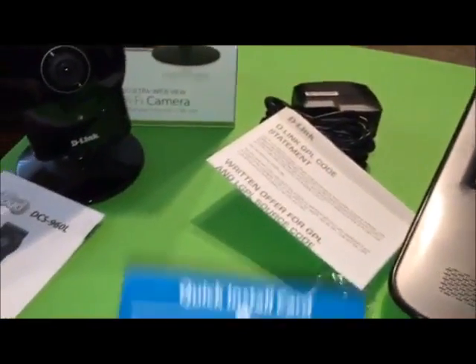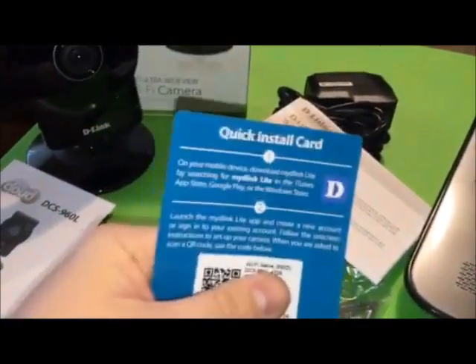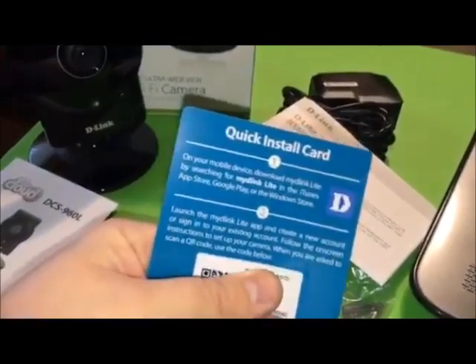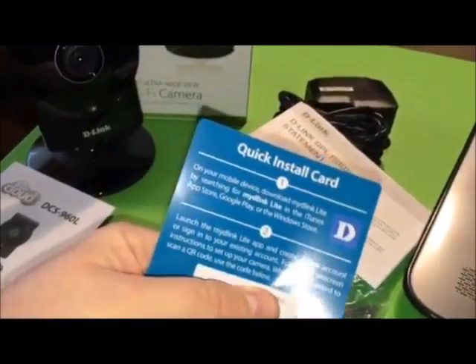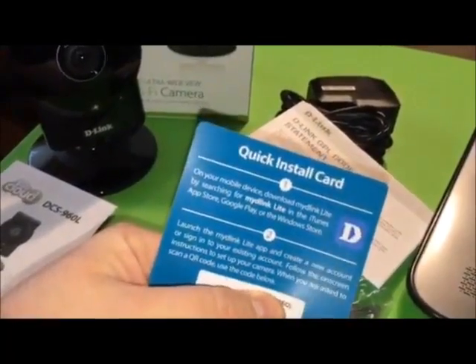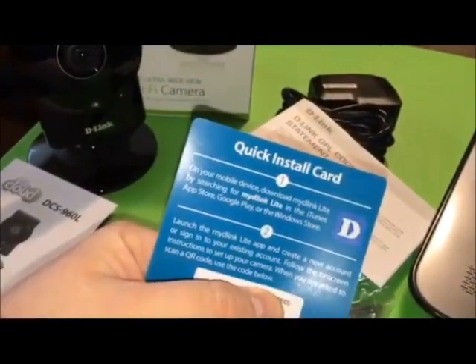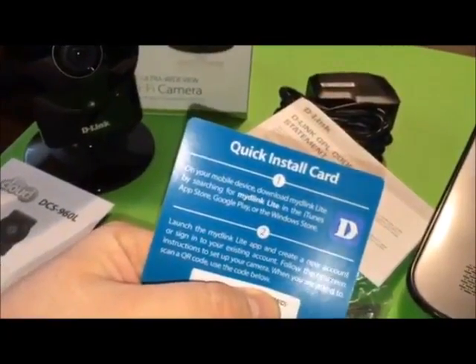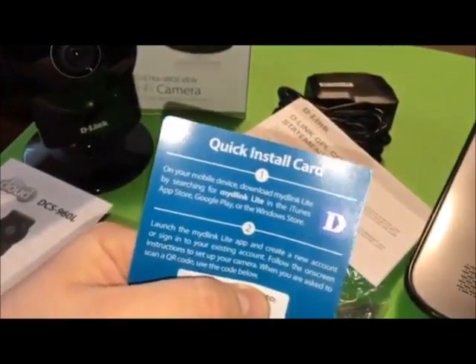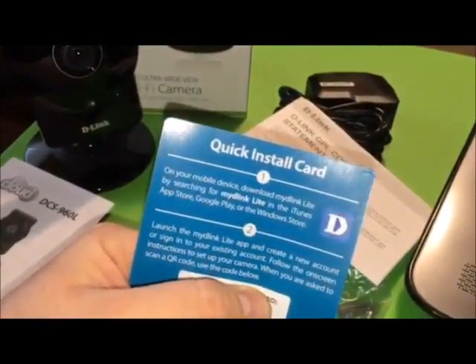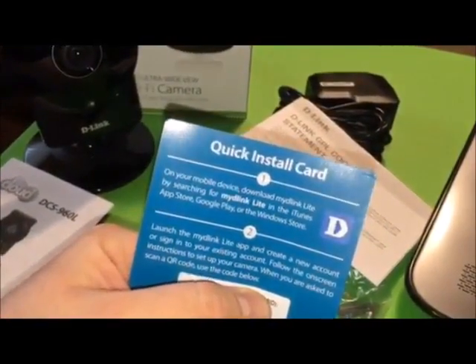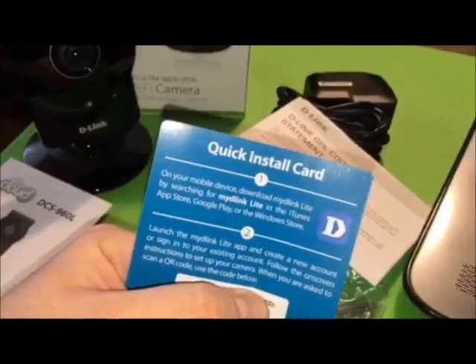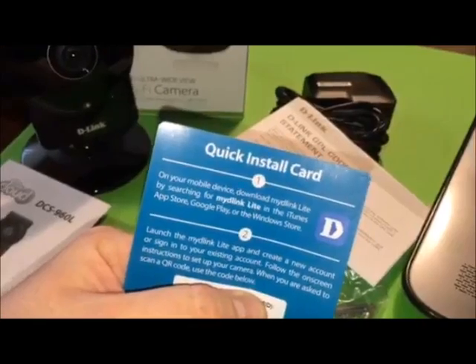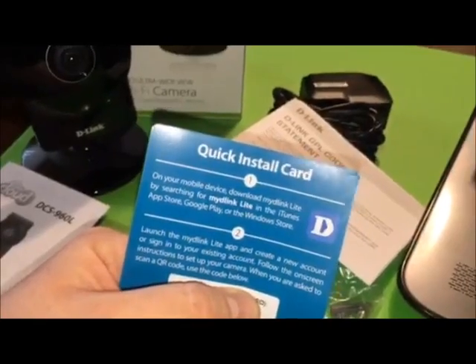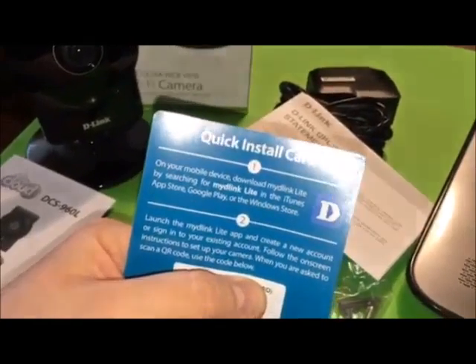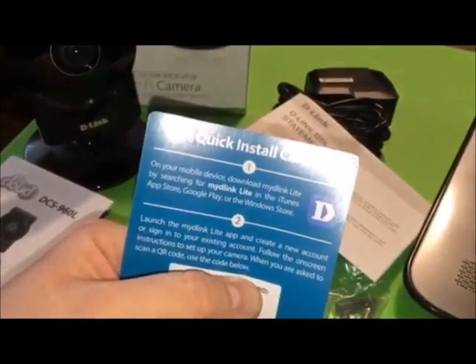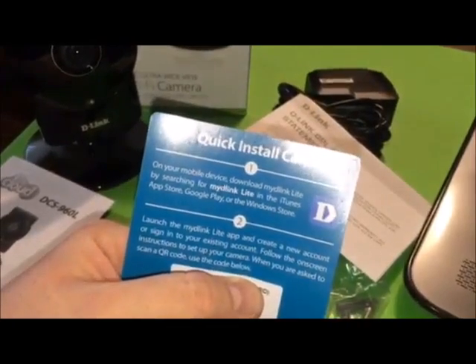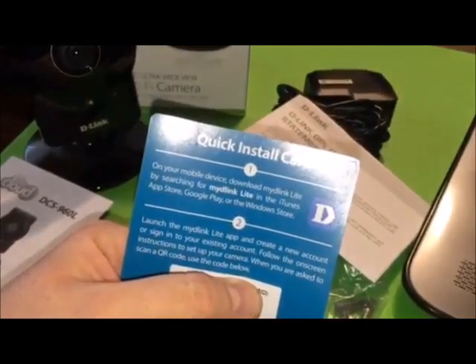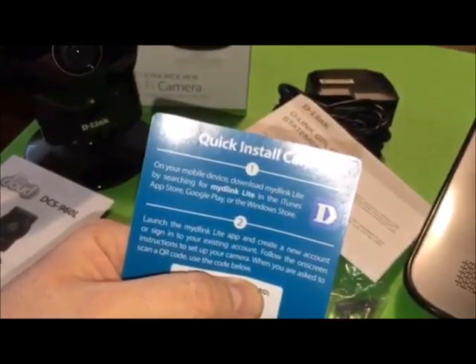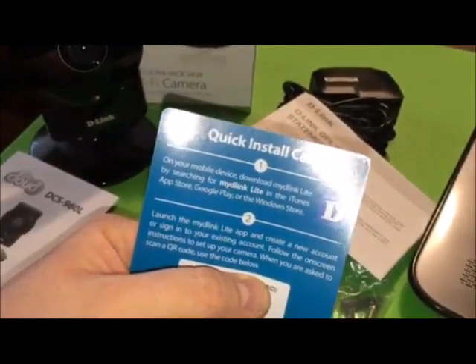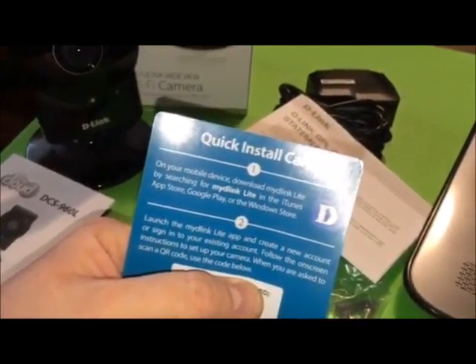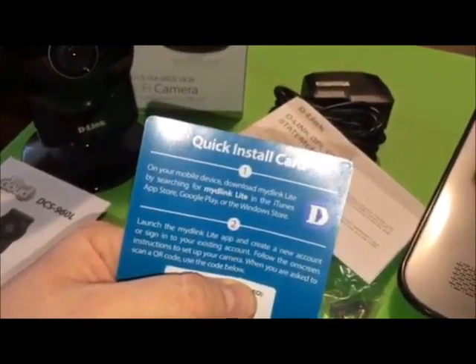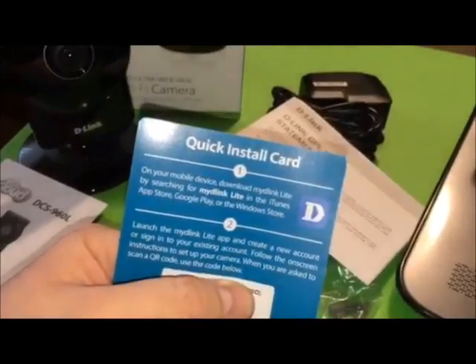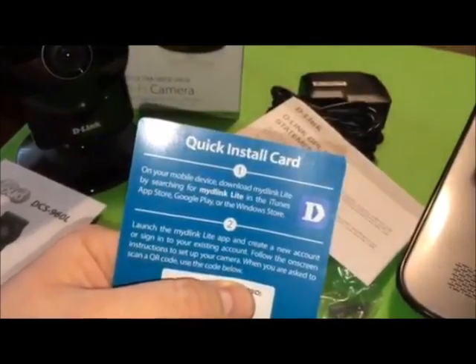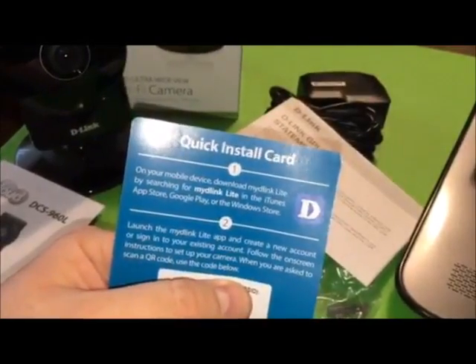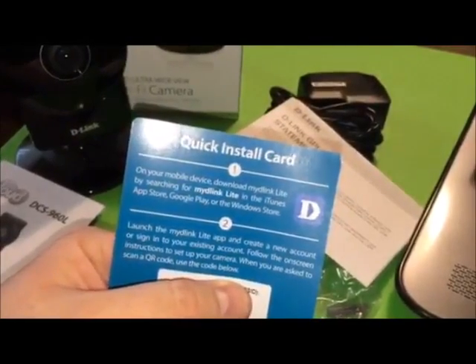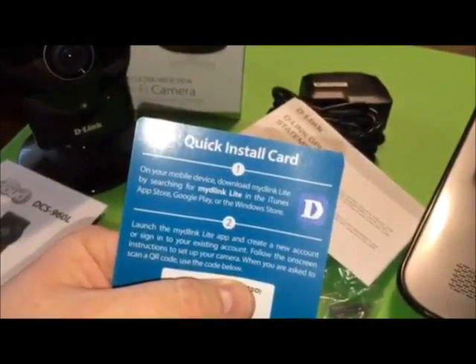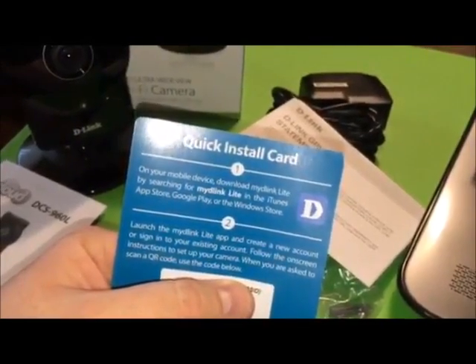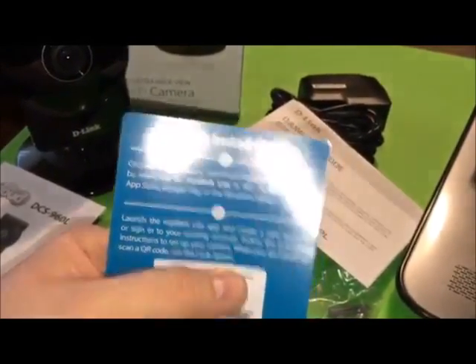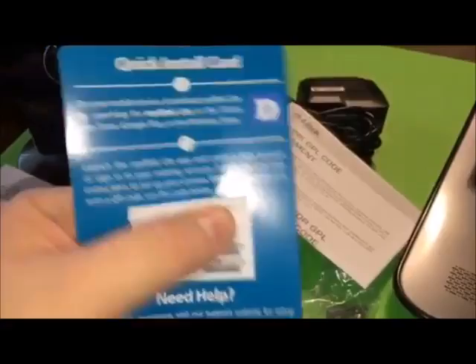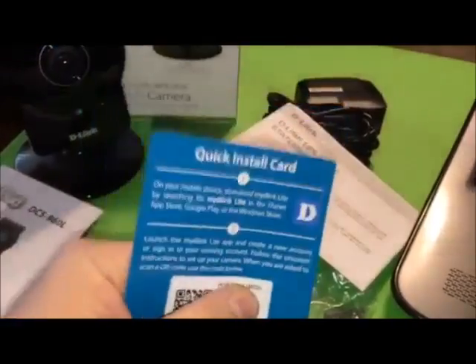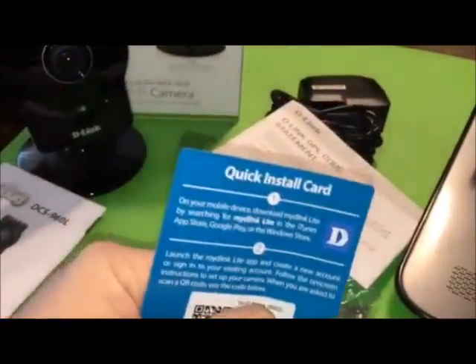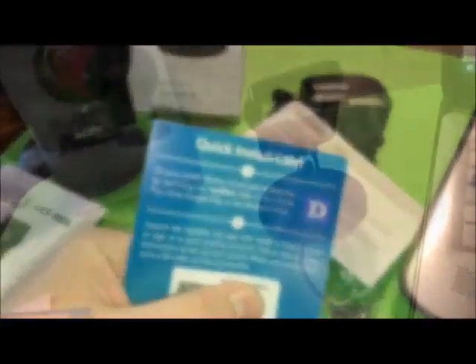And then you have your setup card. You will download the Mydlink Lite app in the Play Store, App Store, or Windows Store, and you can easily scan the QR code on this paper to set up your camera.